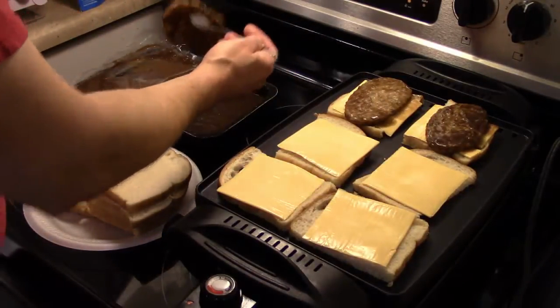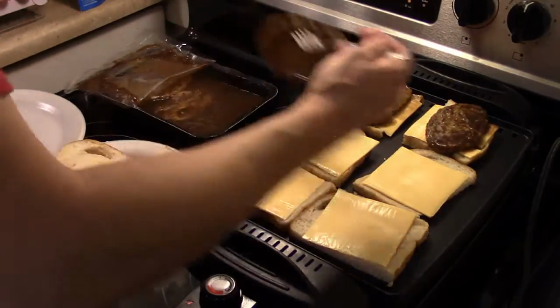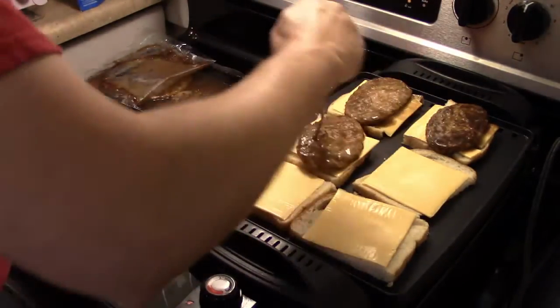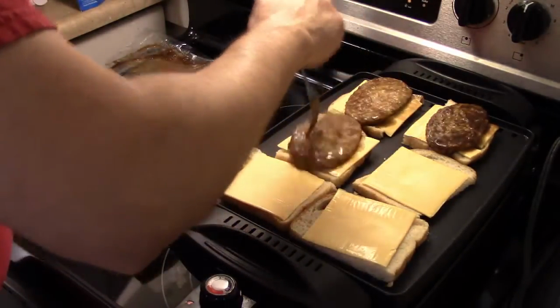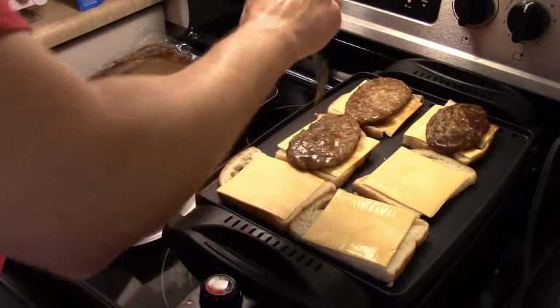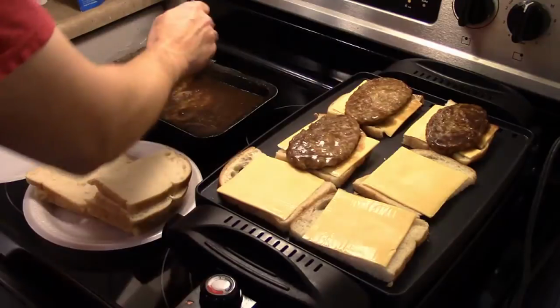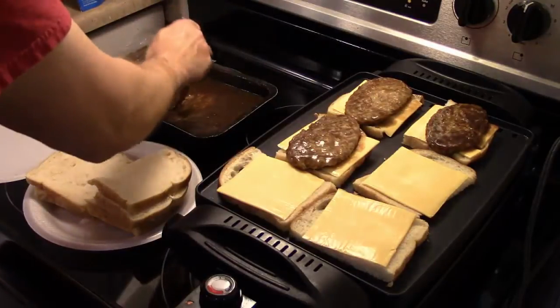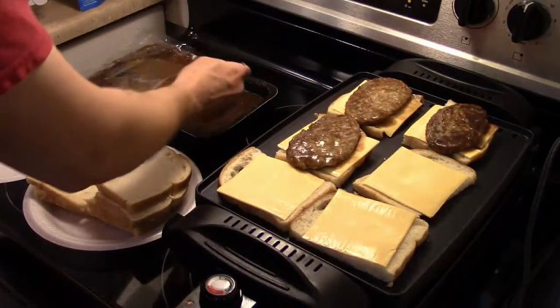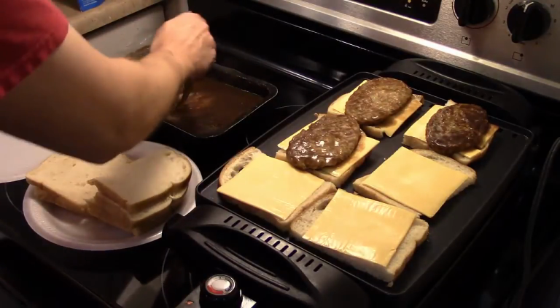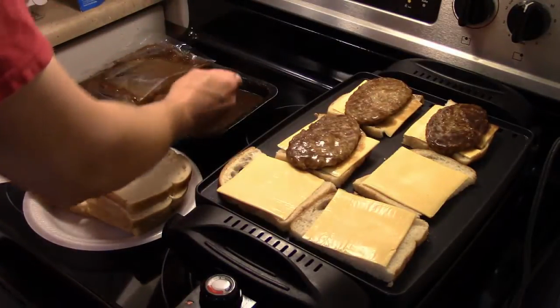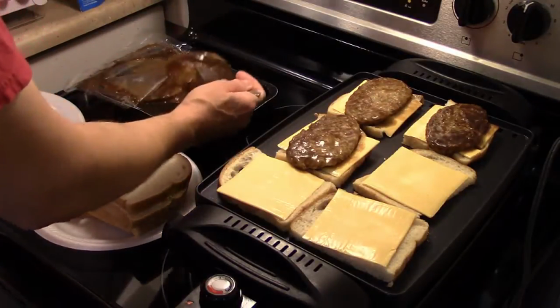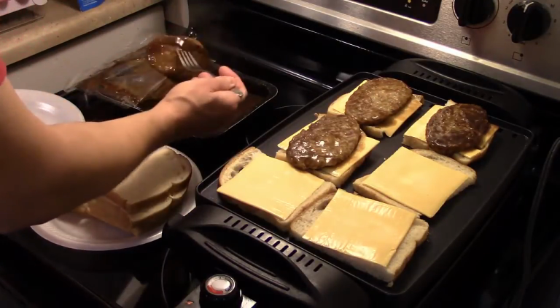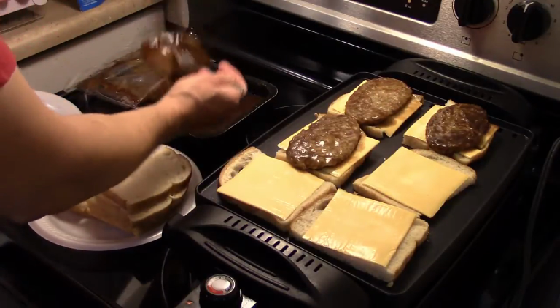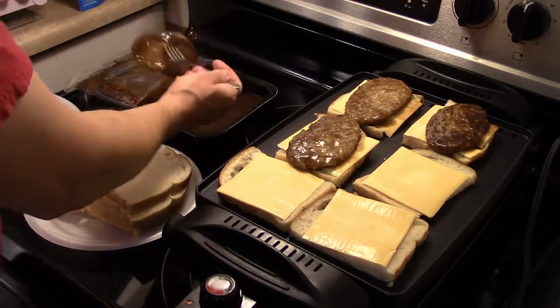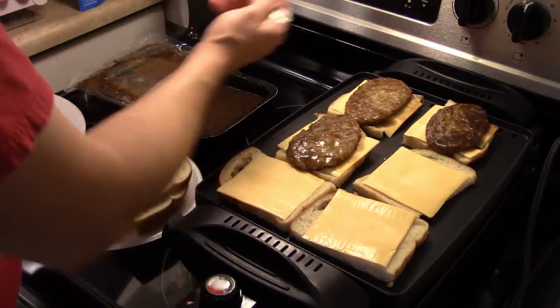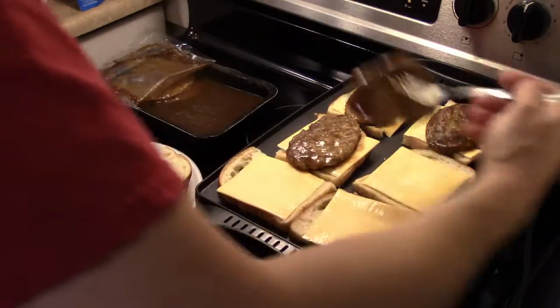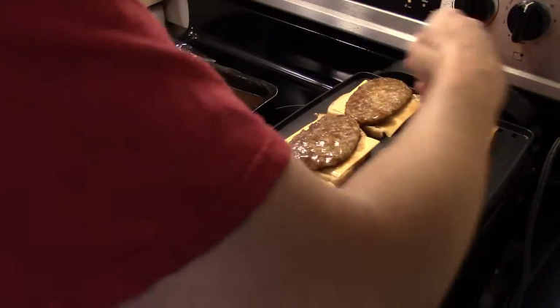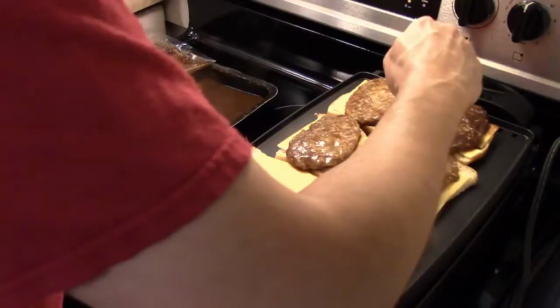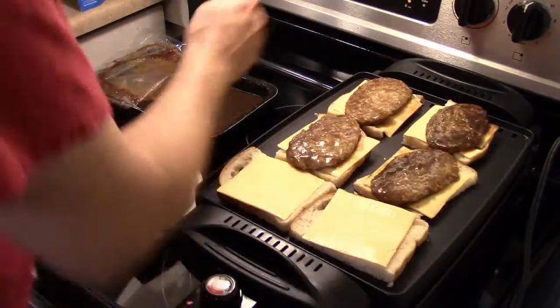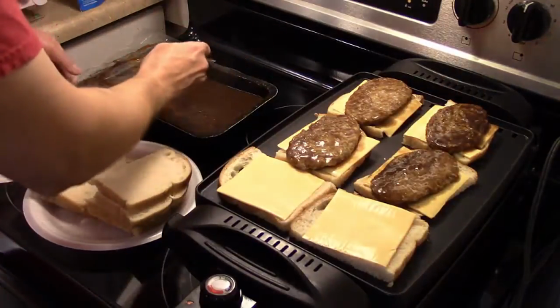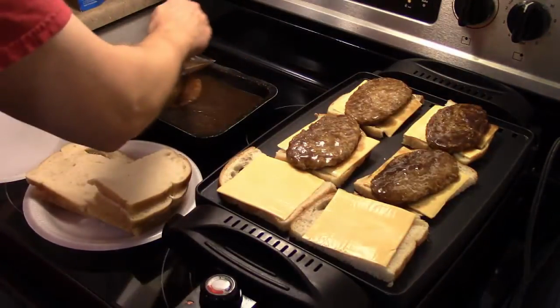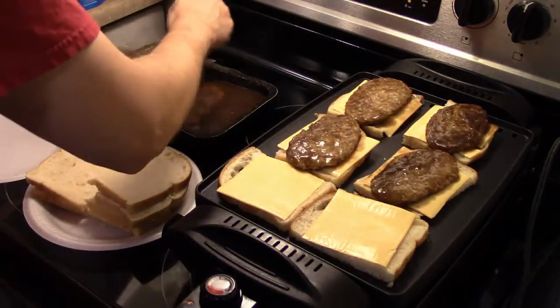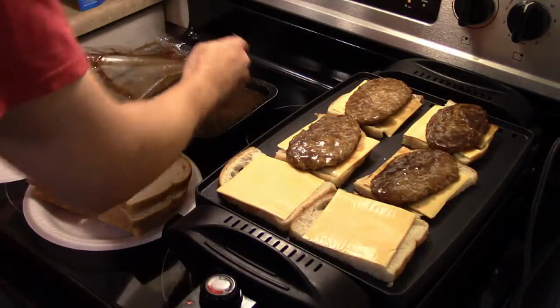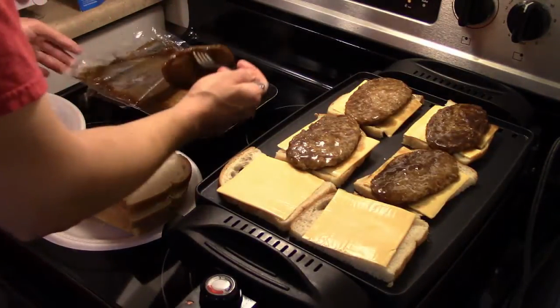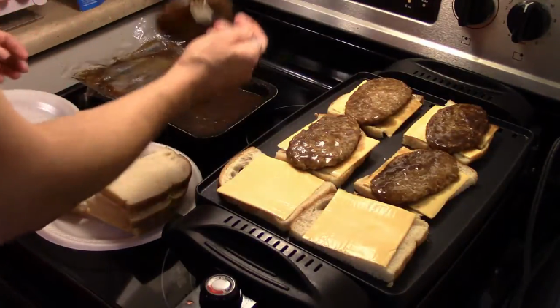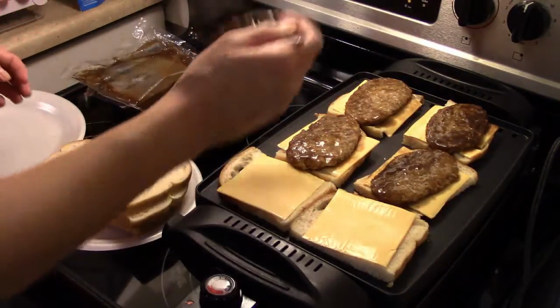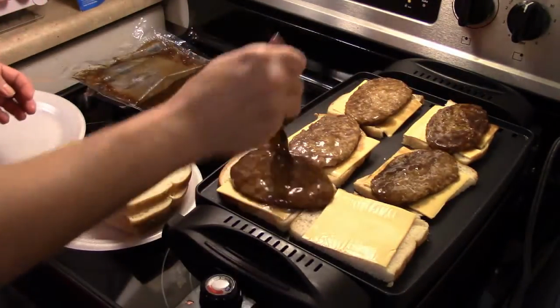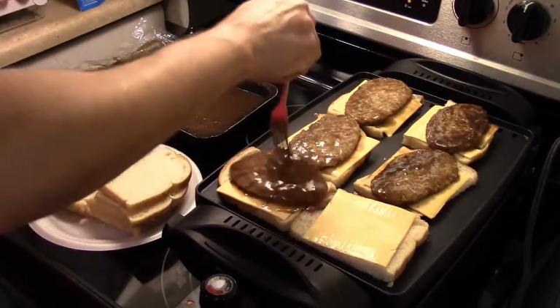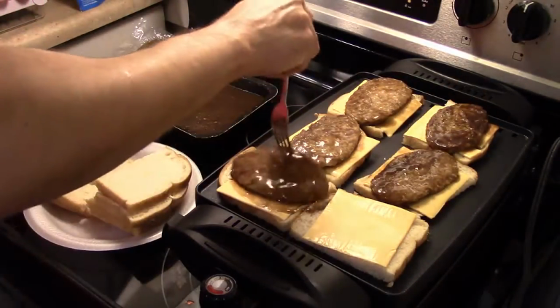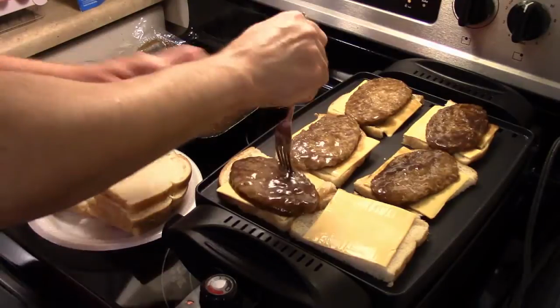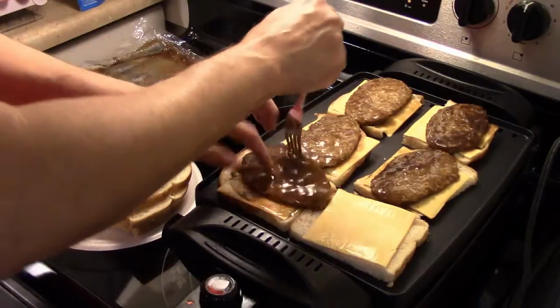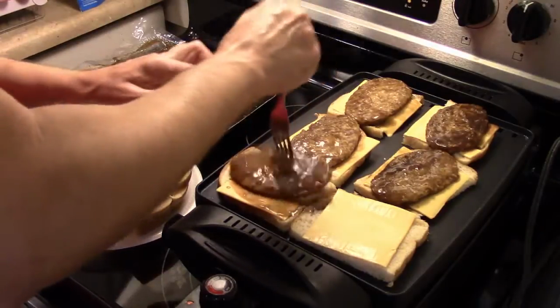I said I could only make three sandwiches at a time, but I wasn't thinking — I could make all six at once. So I'm gonna get these on here. There just happens to be six Salisbury steaks in the pack.